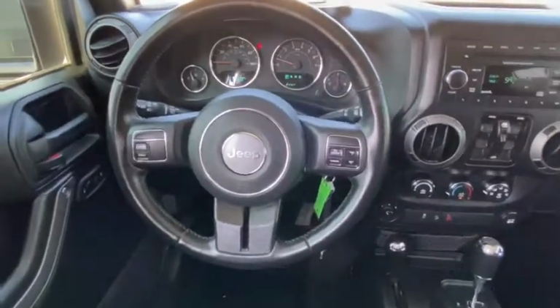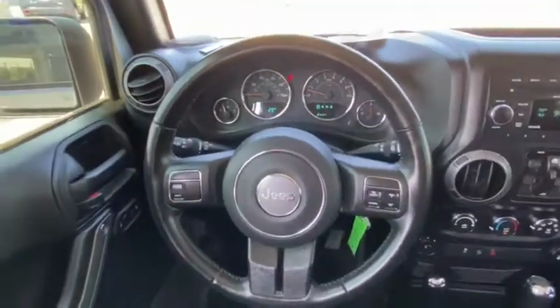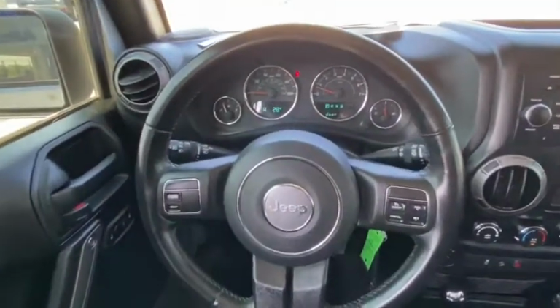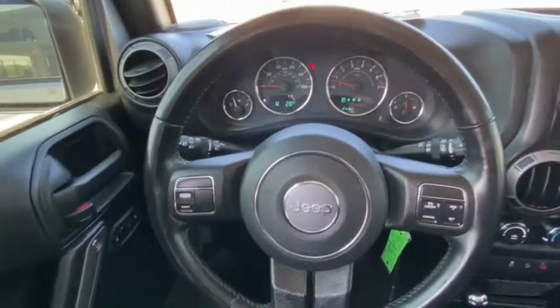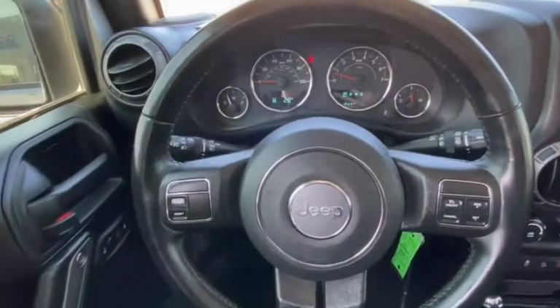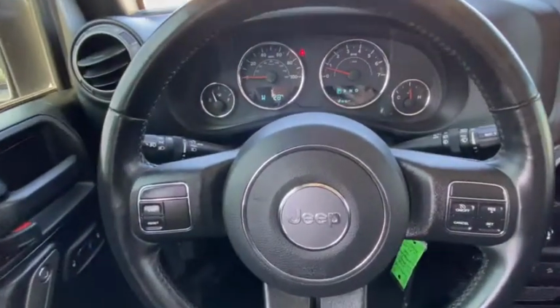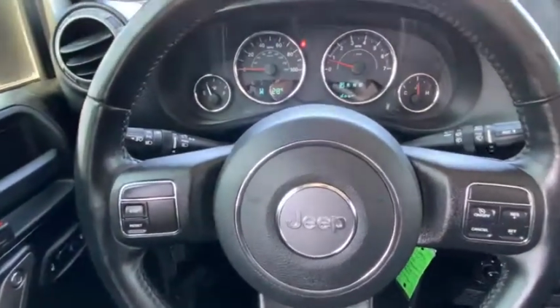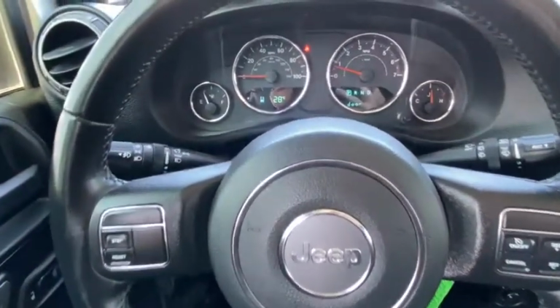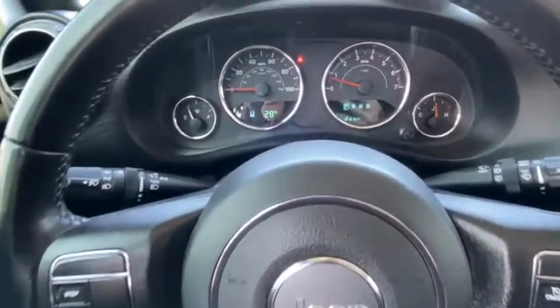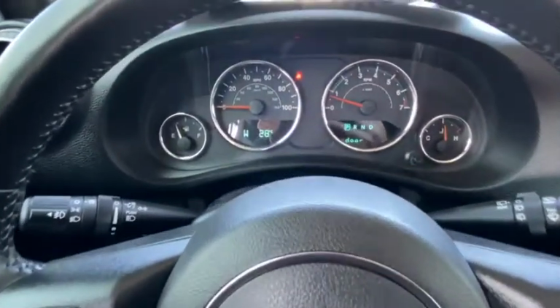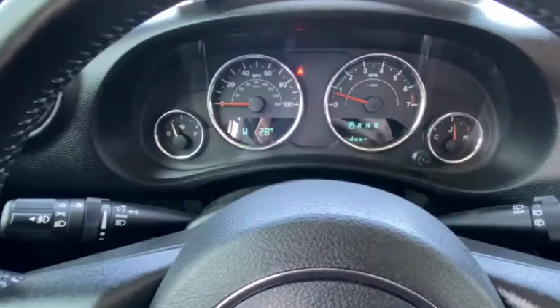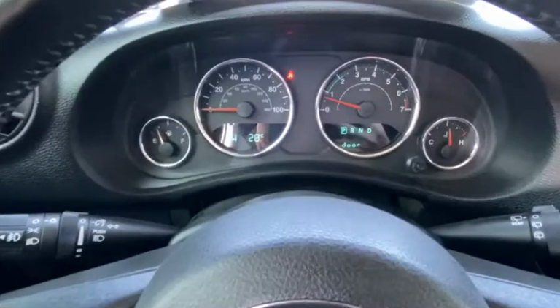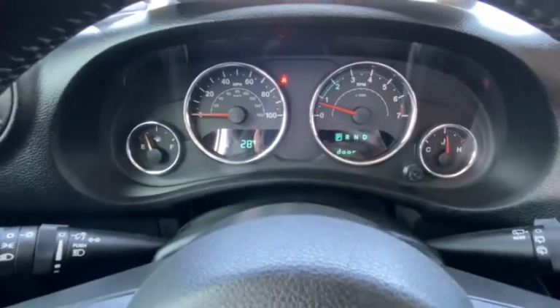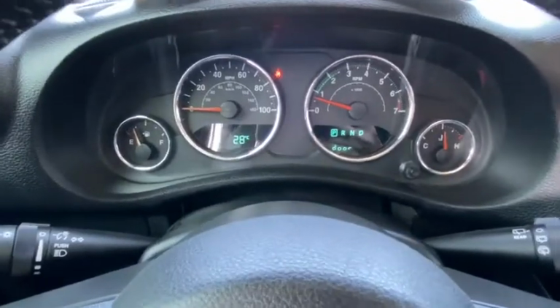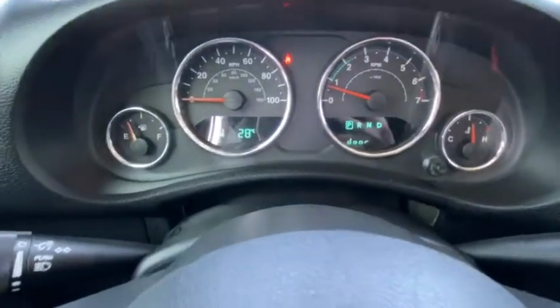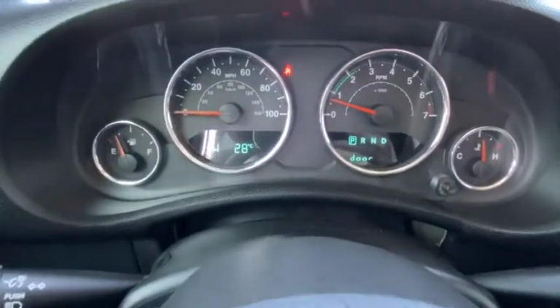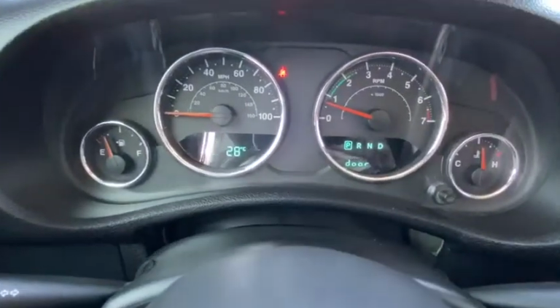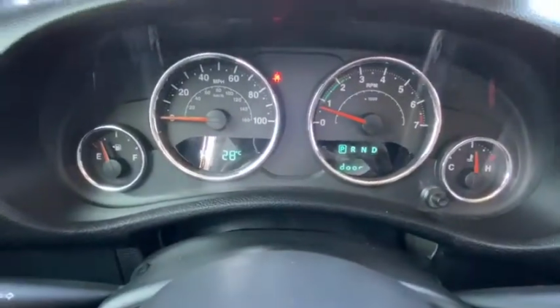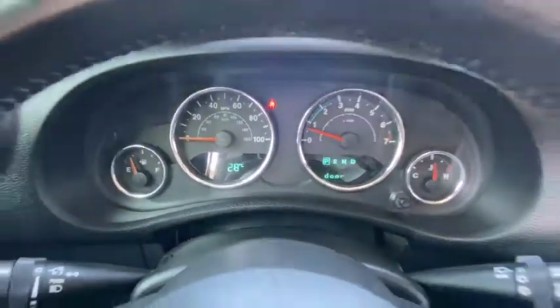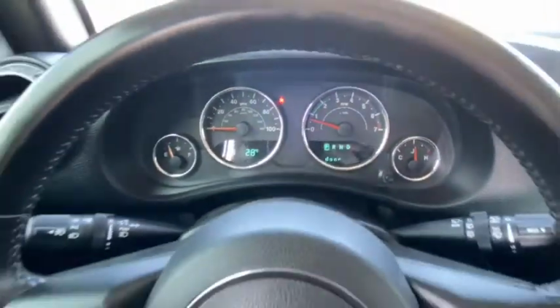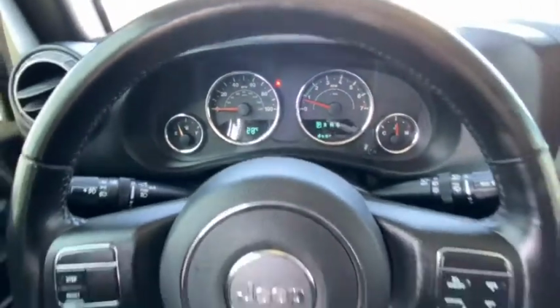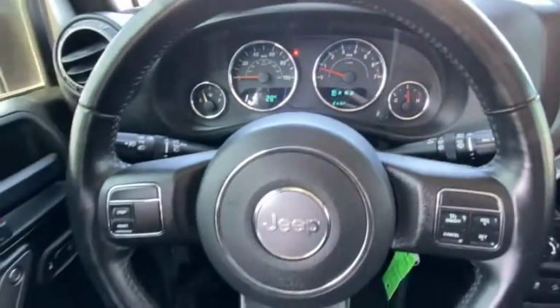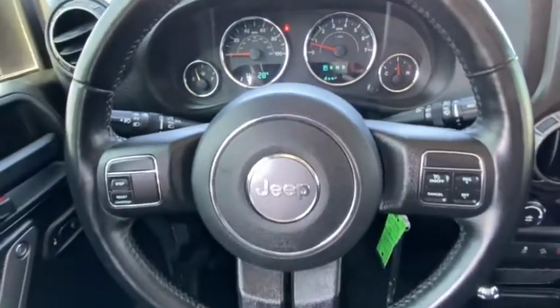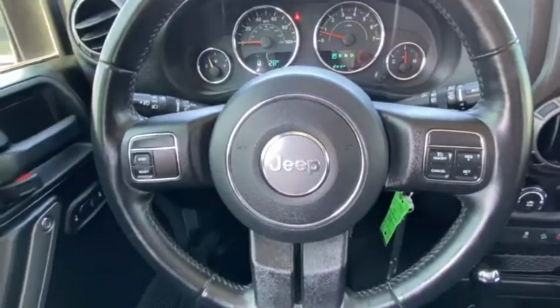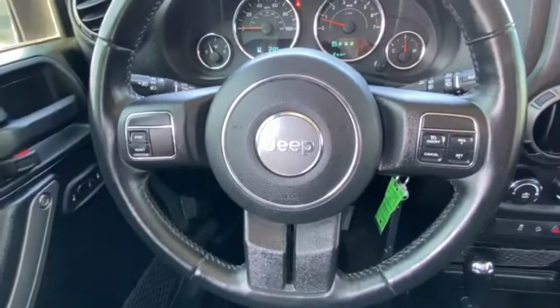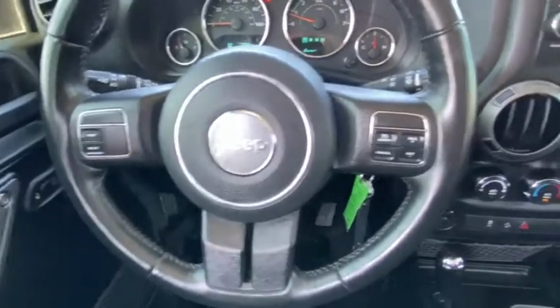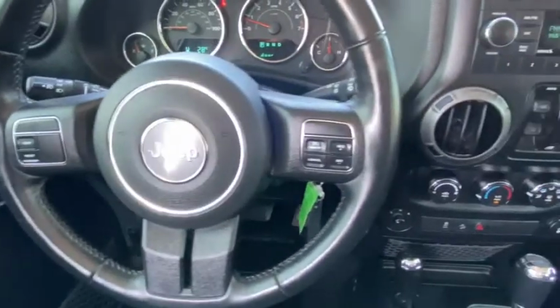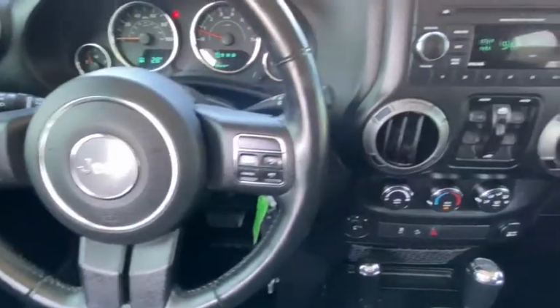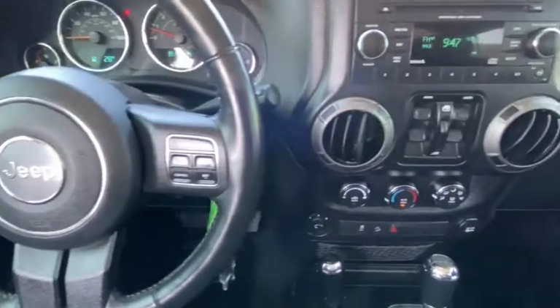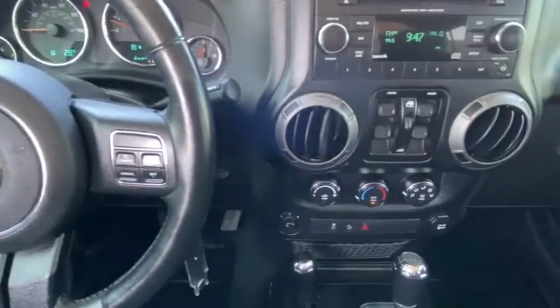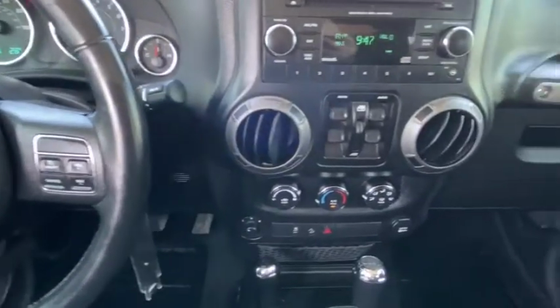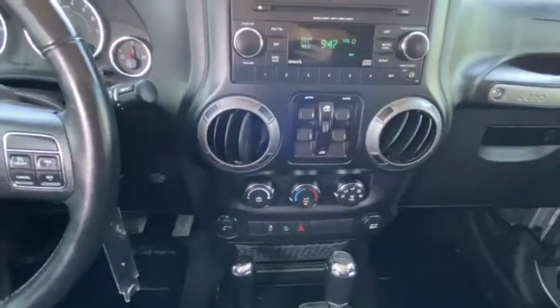Not to be outdone, the interior comes equipped with plenty of technology, storage, and sound system capabilities. This vehicle has less than 60,000 miles. Here are some of this vehicle's great options.